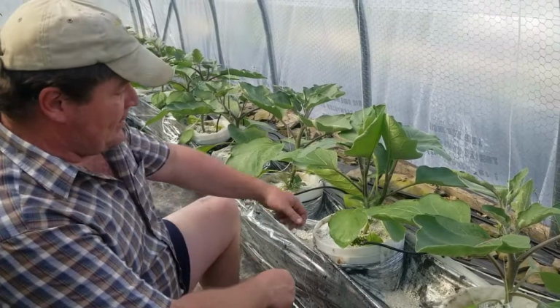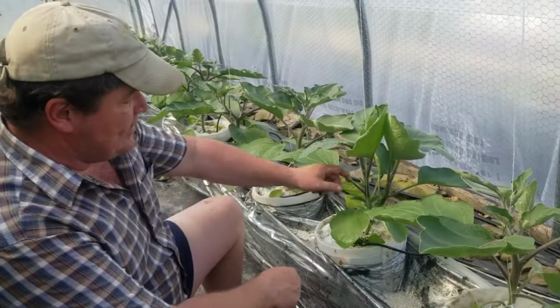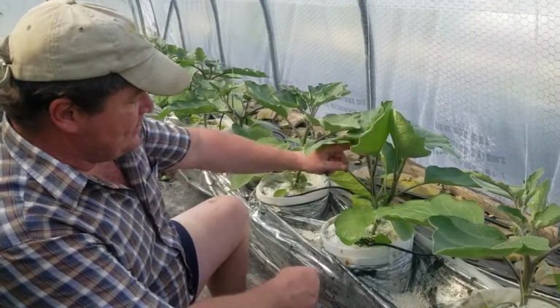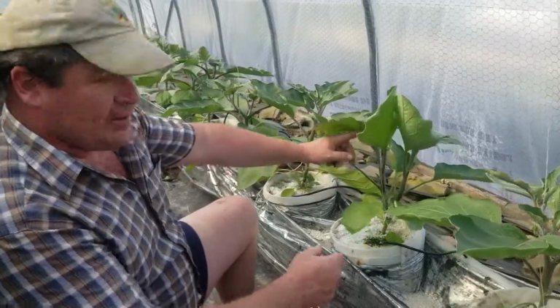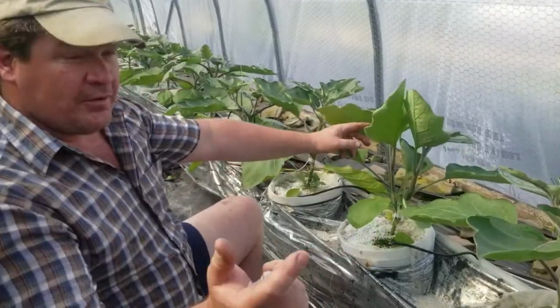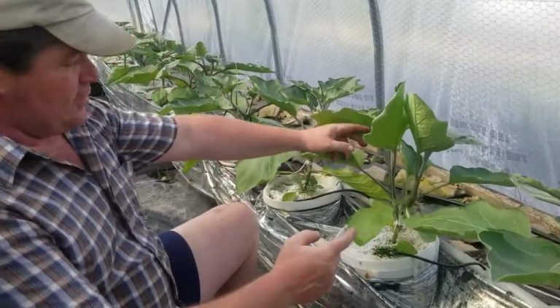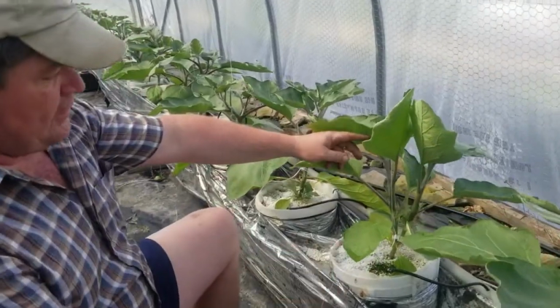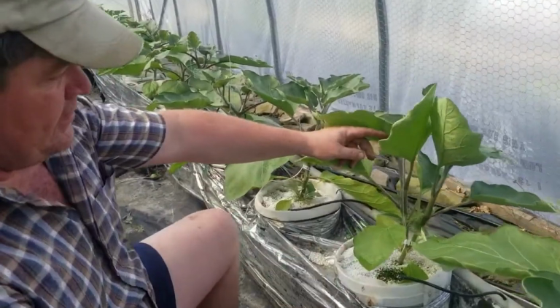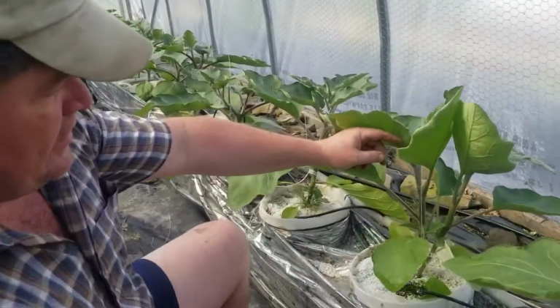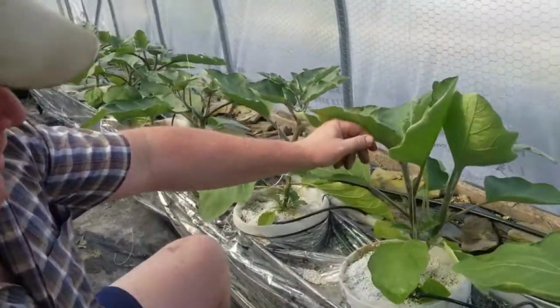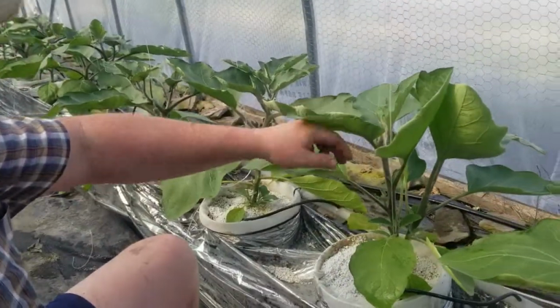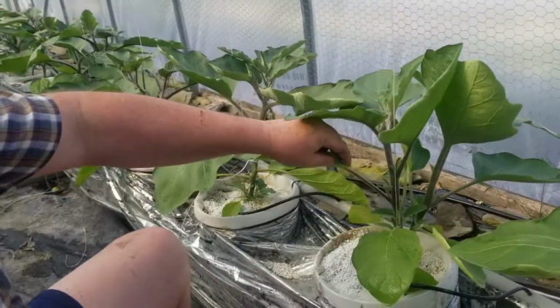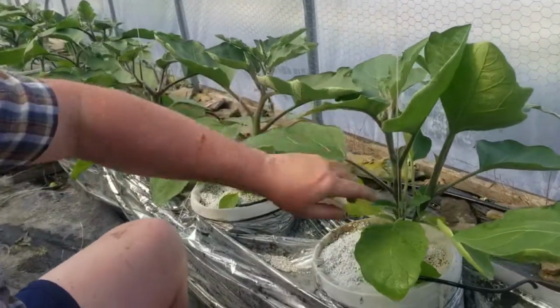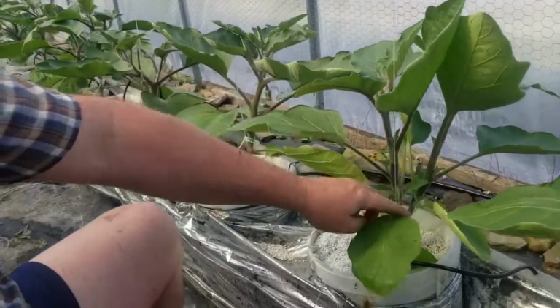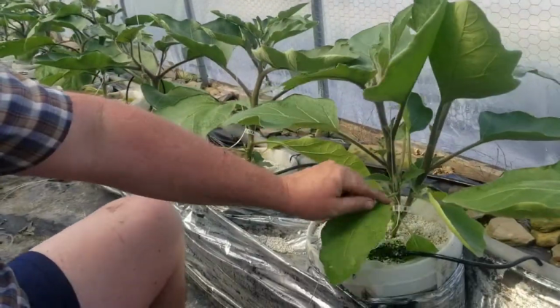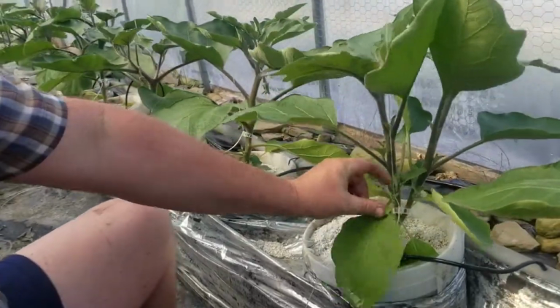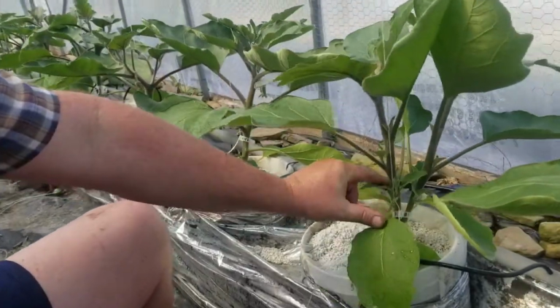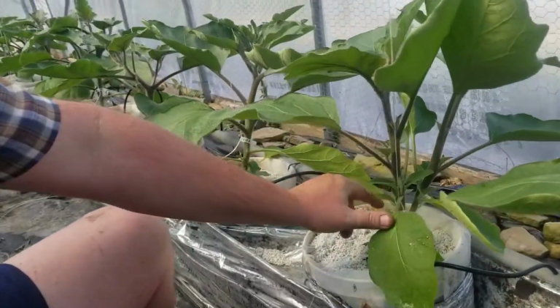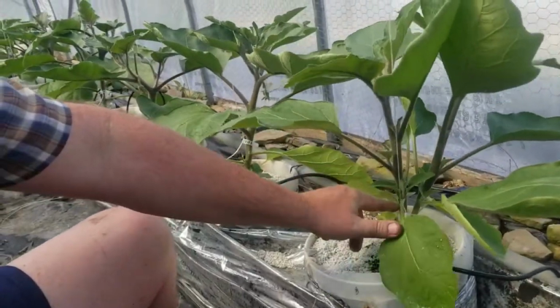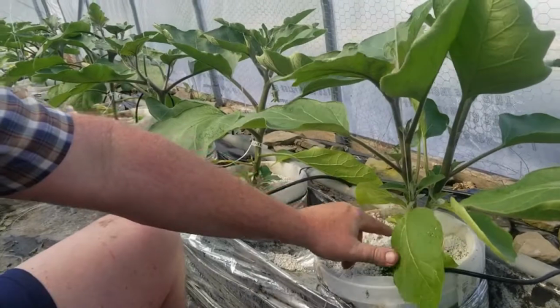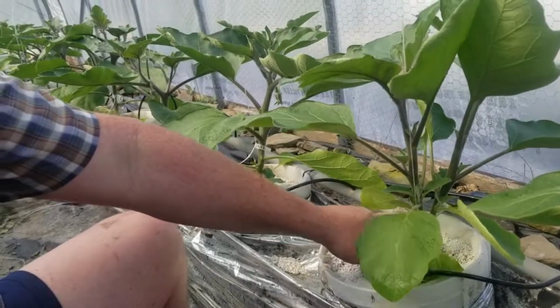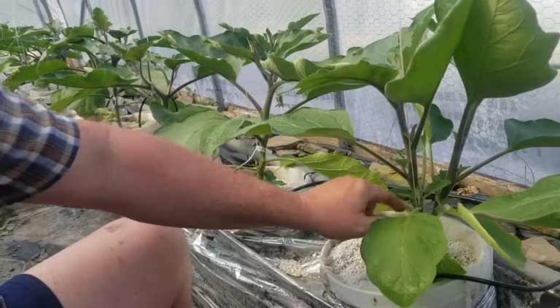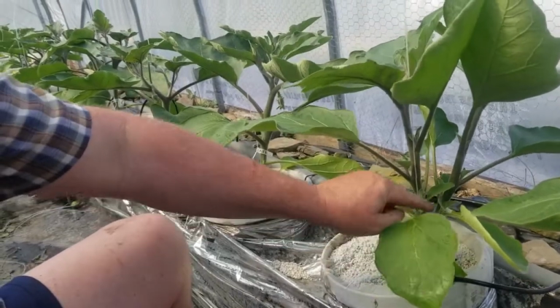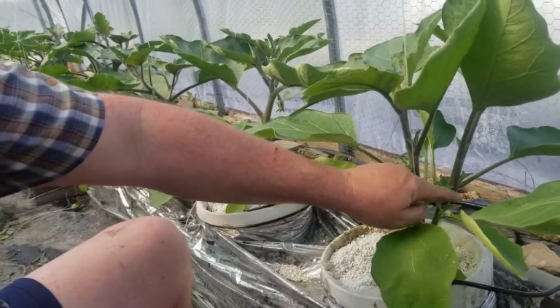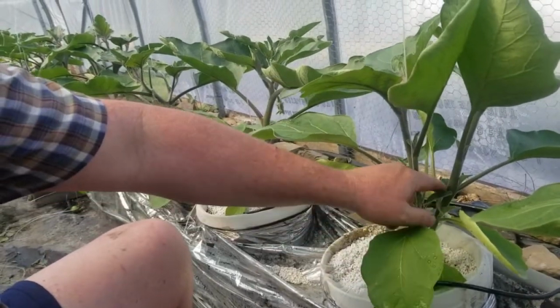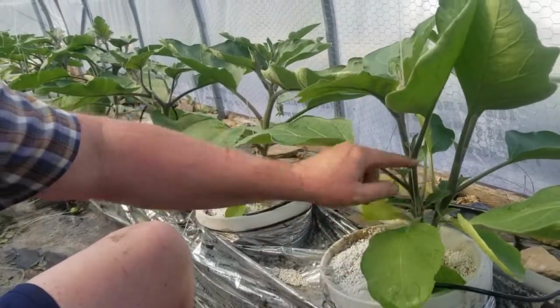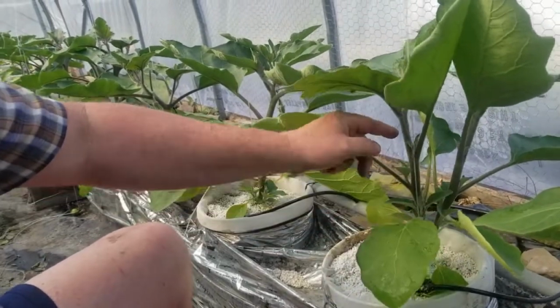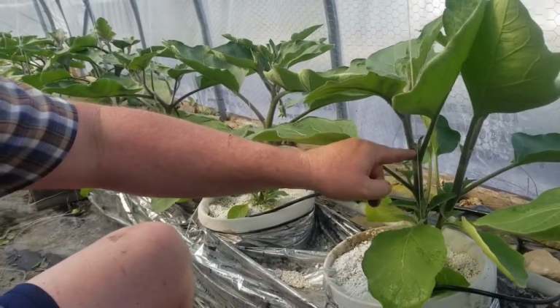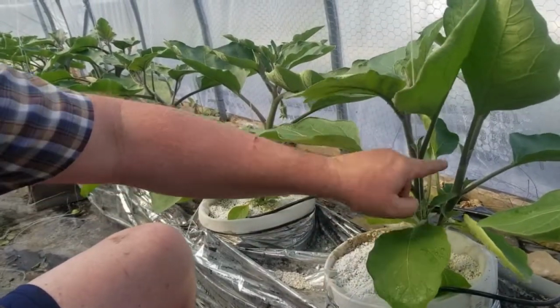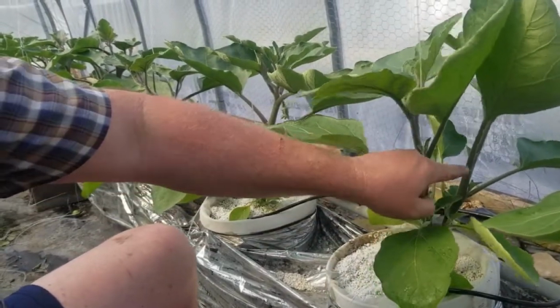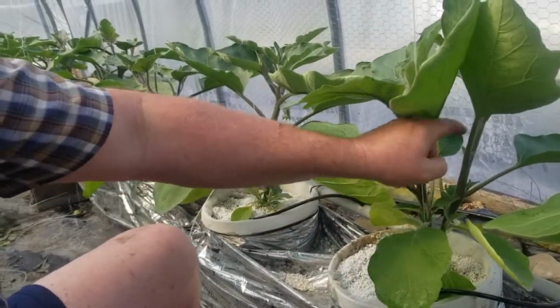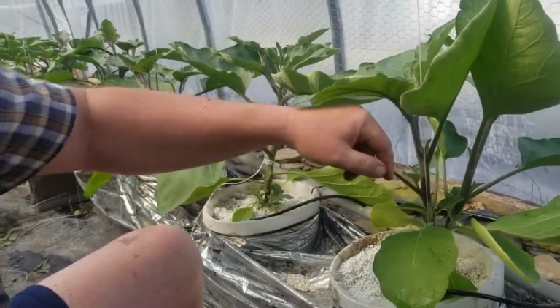Here's how we do it. Look close now. These are all the suckers — just like on a tomato plant, kind of similar. These are all the suckers in here.